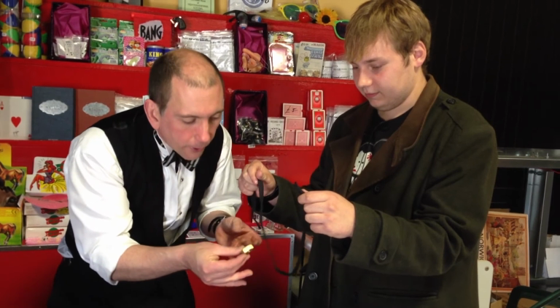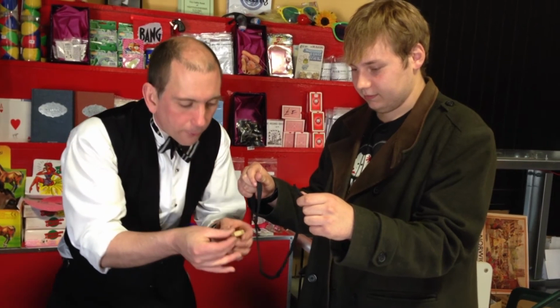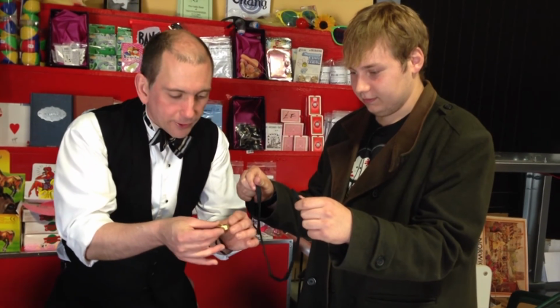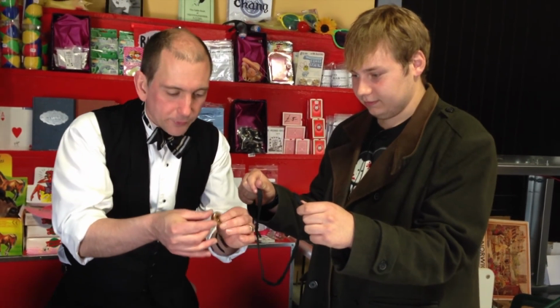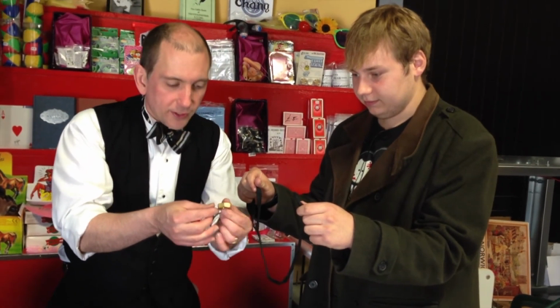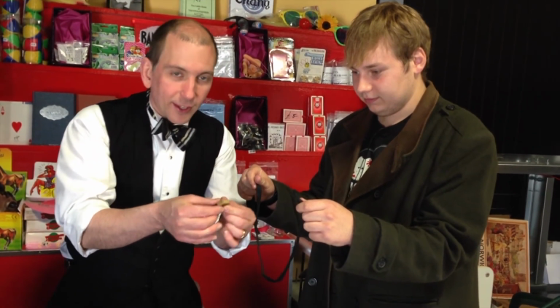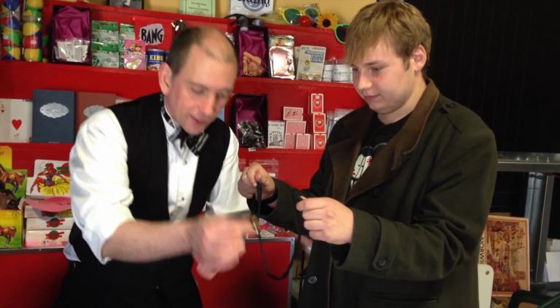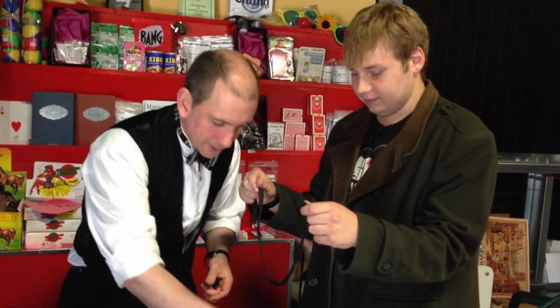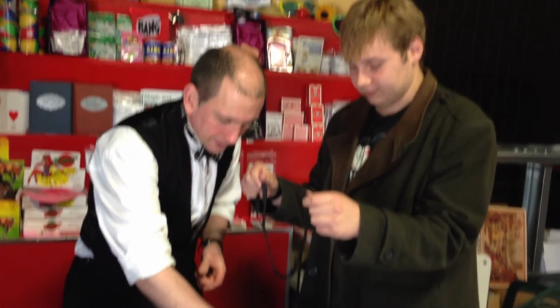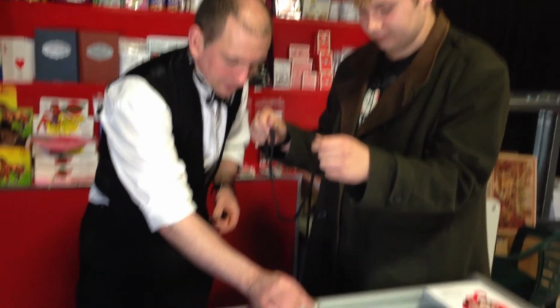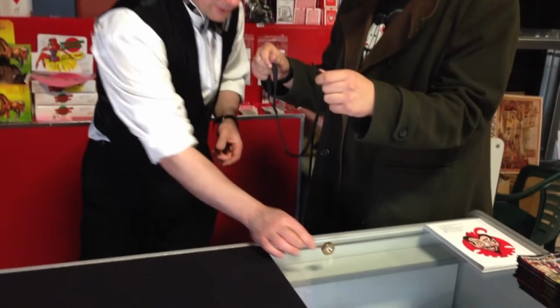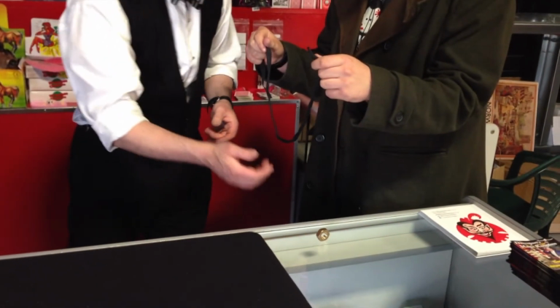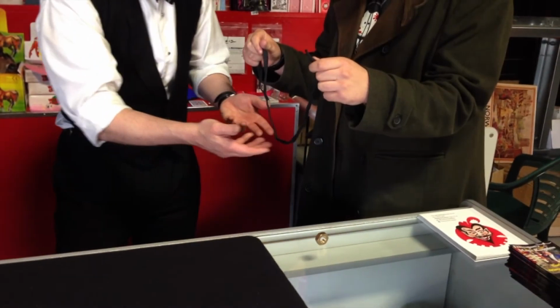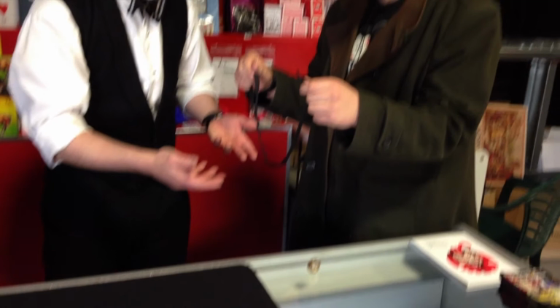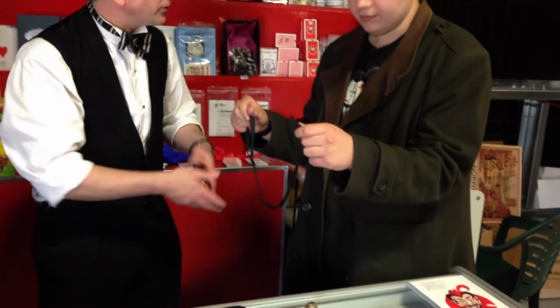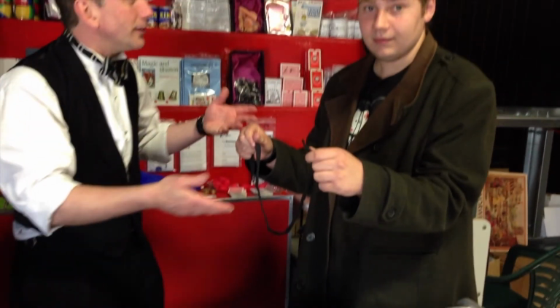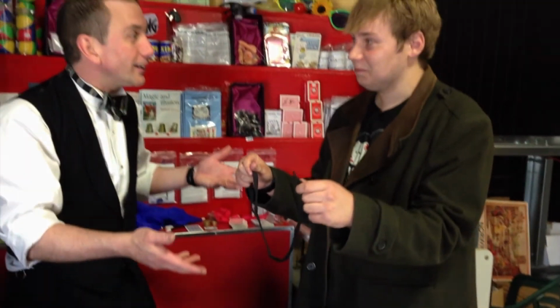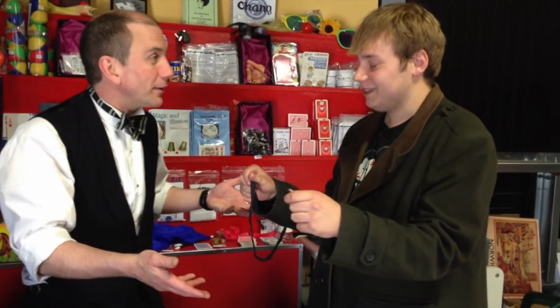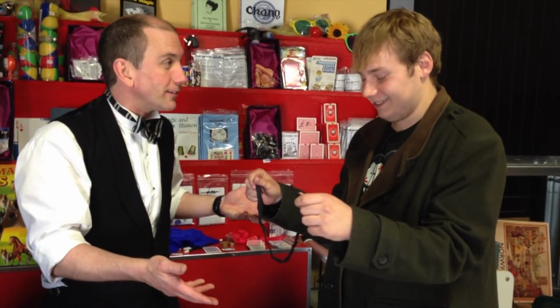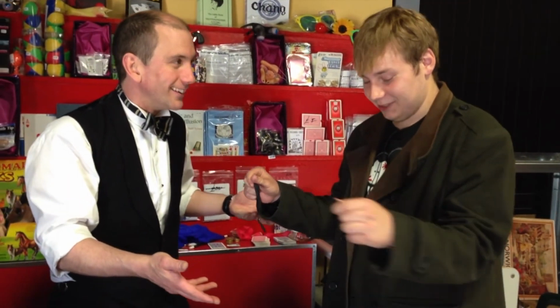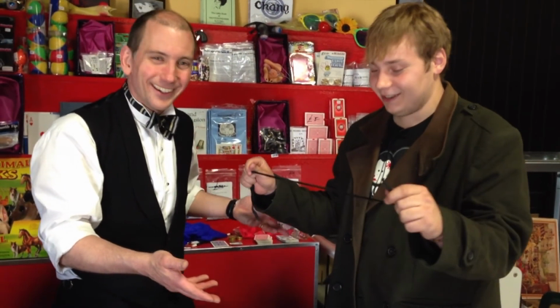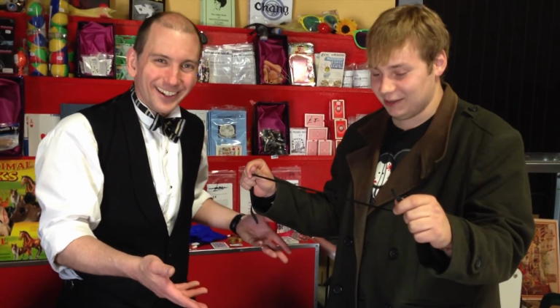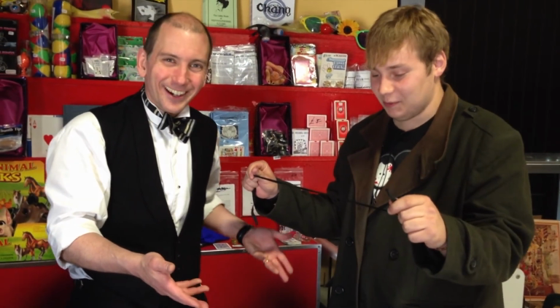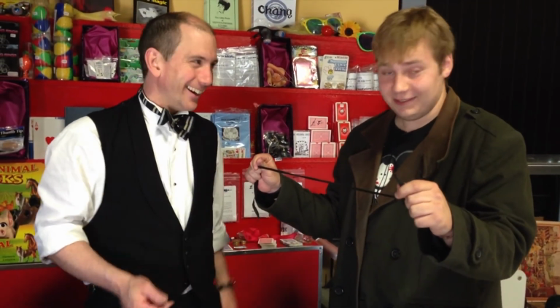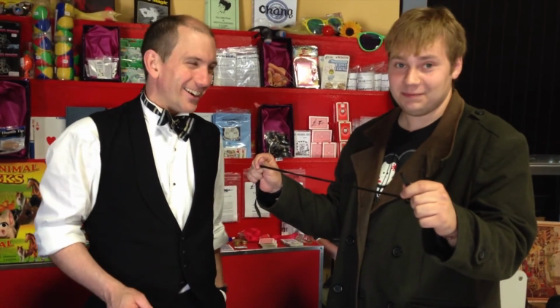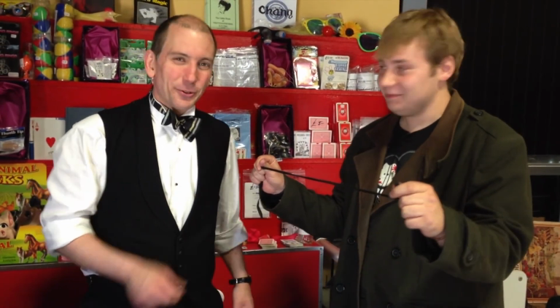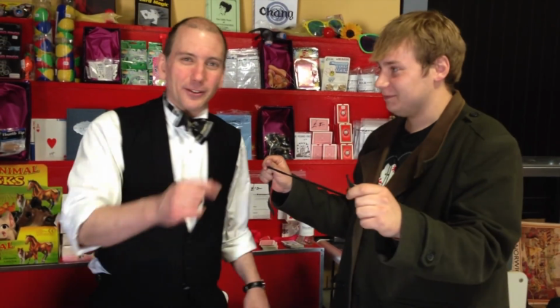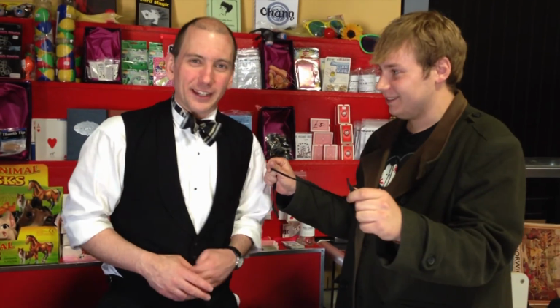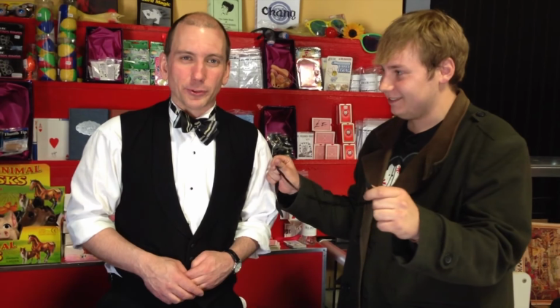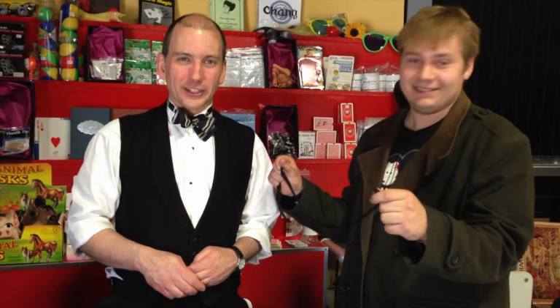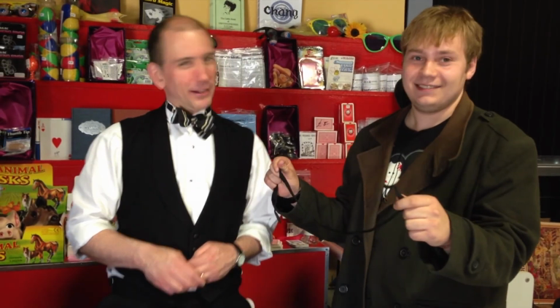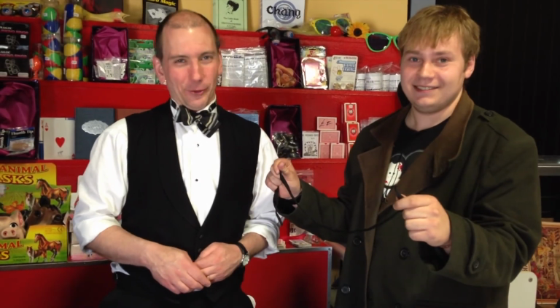And away it comes. There is the nut. And there is the cord. And you can examine everything. And I am amazing. It's 20 pounds — 20 pounds in the Davenport Magic Kingdom Magic Shop.